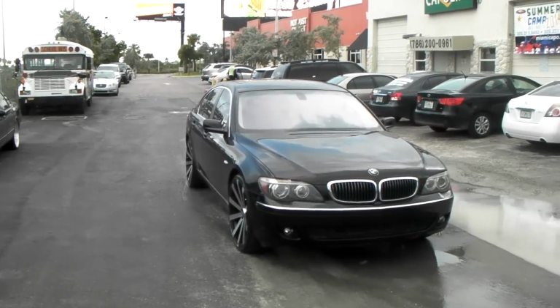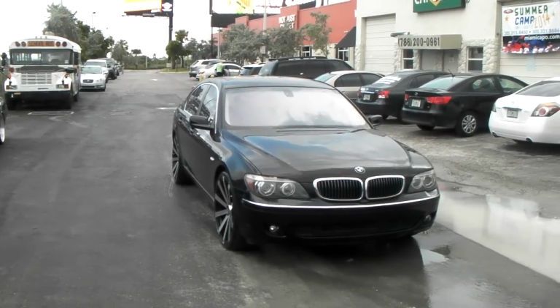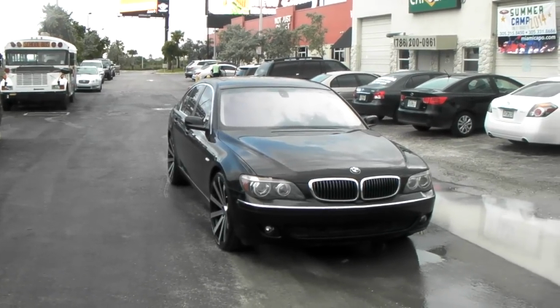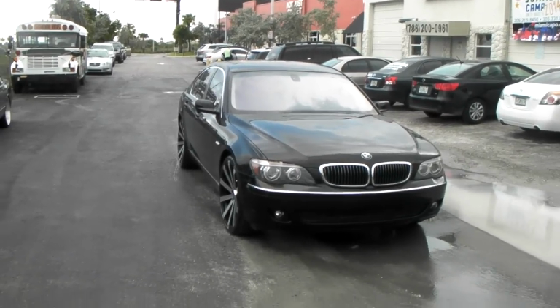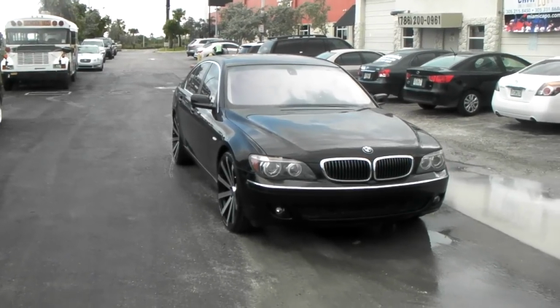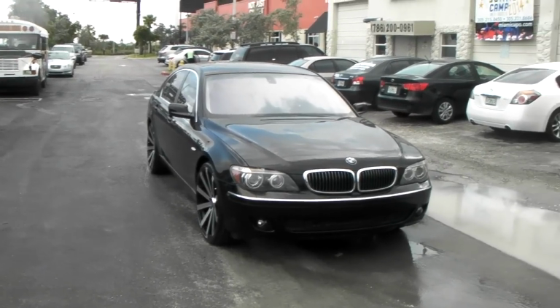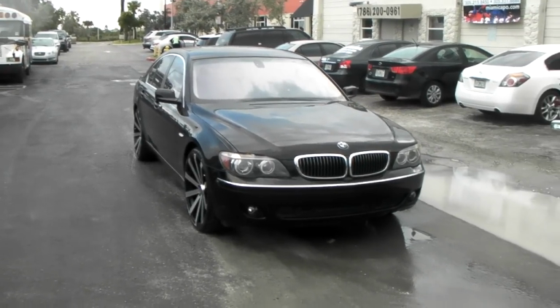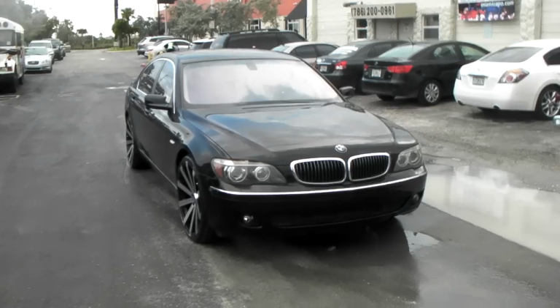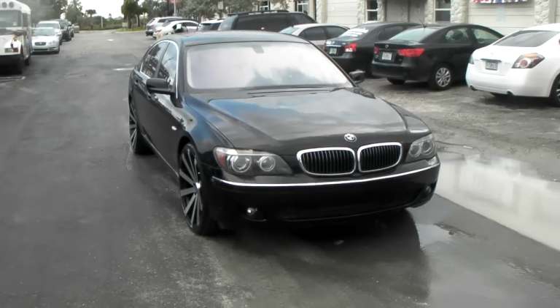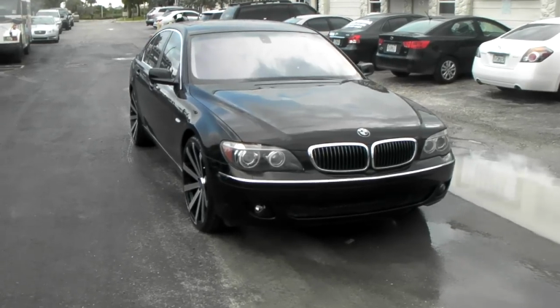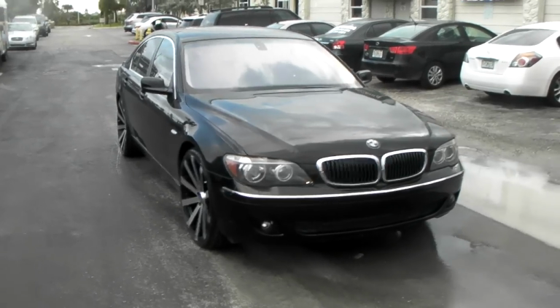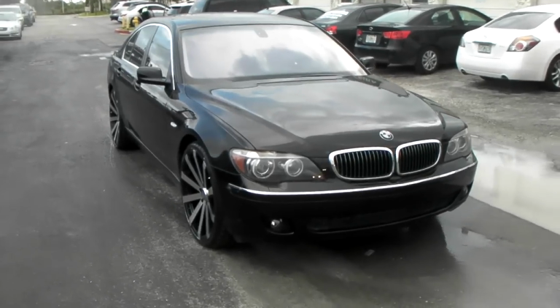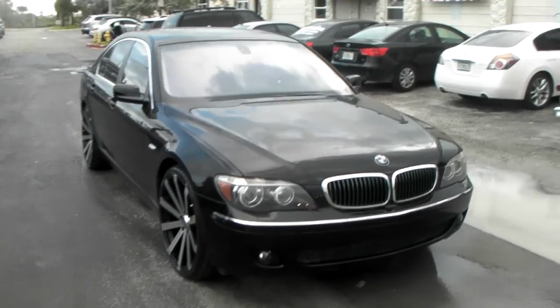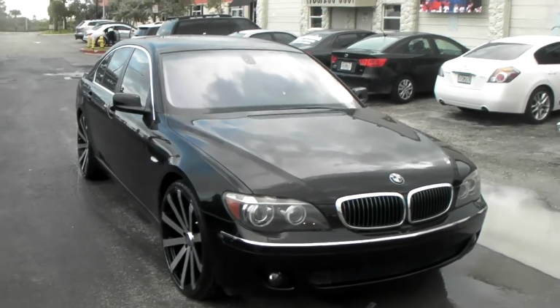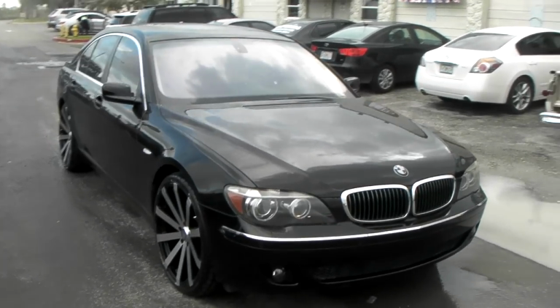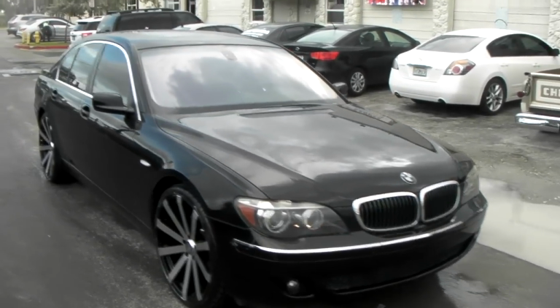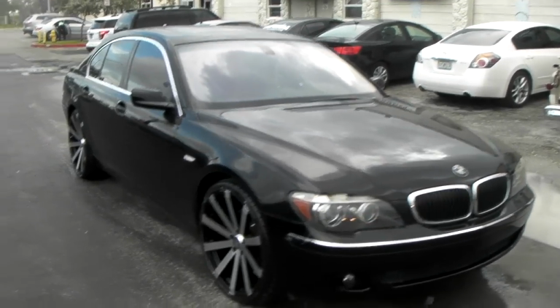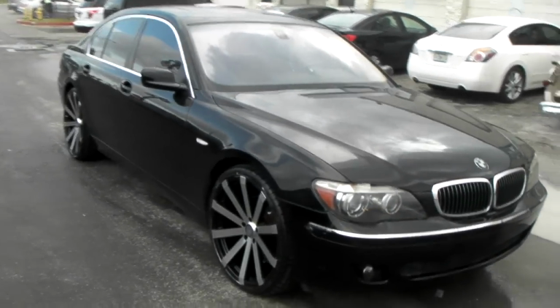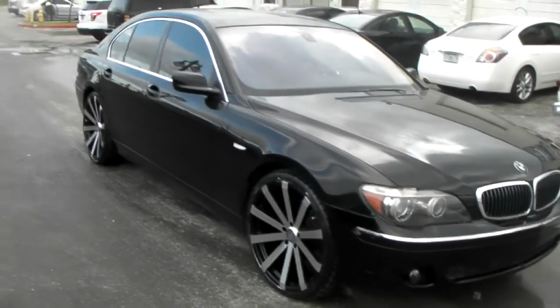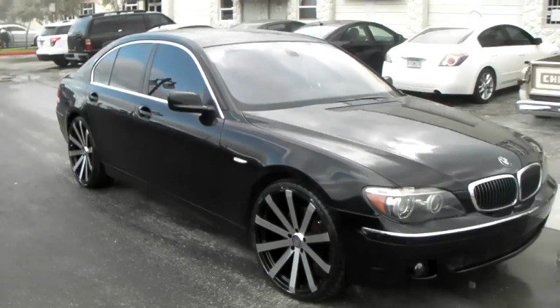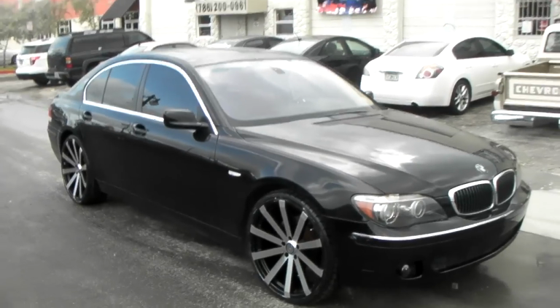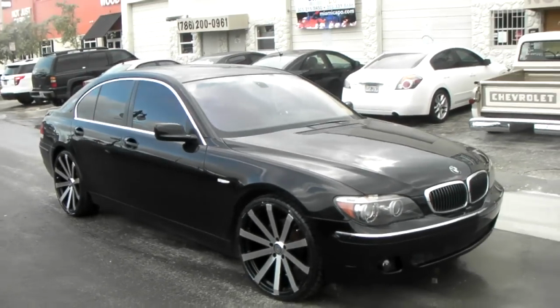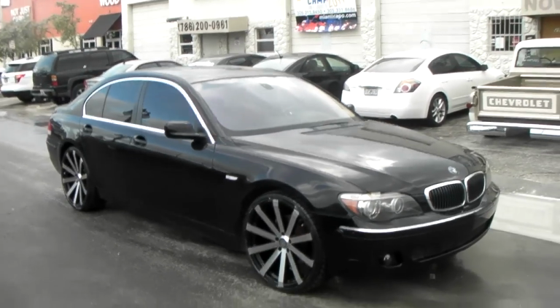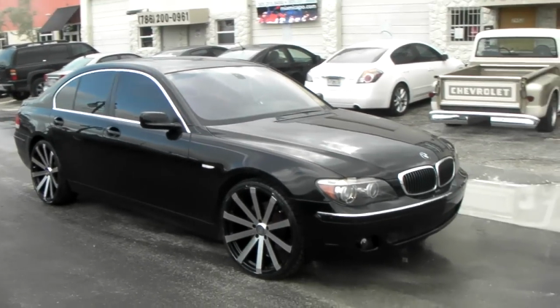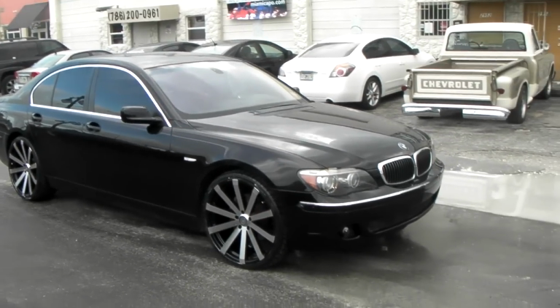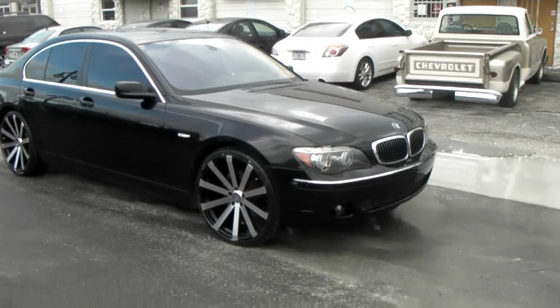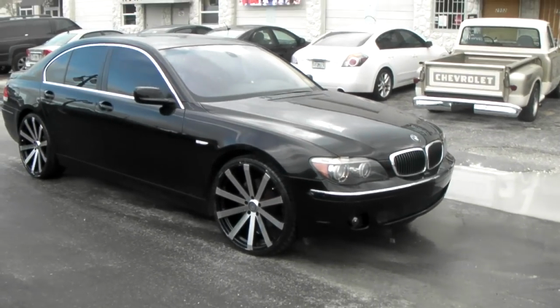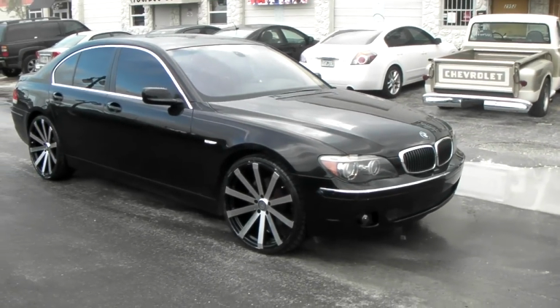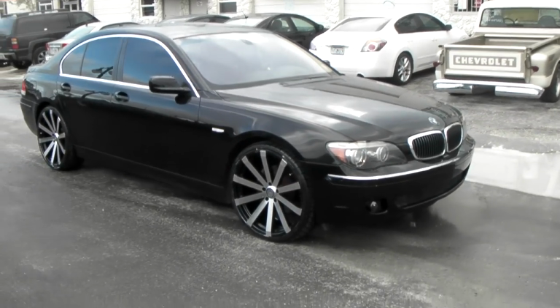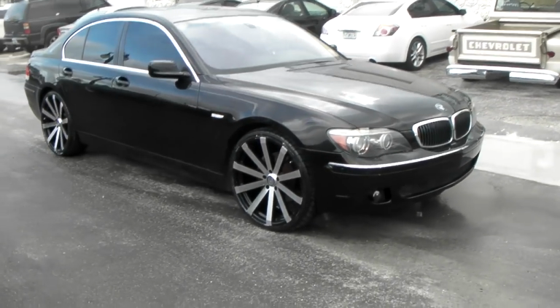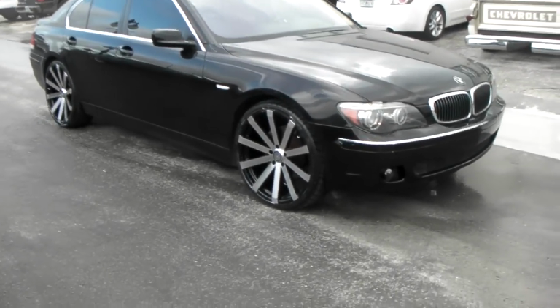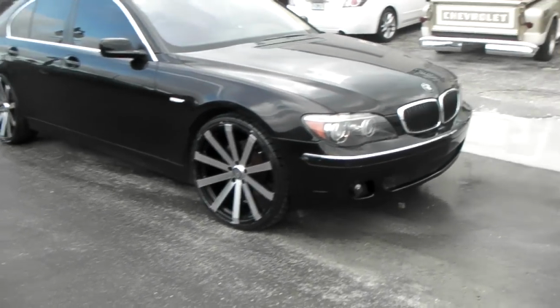It's your boy KB from Dubs and Tires TV on a rainy day in sunny South Florida. Got a 2006 BMW 750 with the Velocity V12 wheels on here at 22x9.